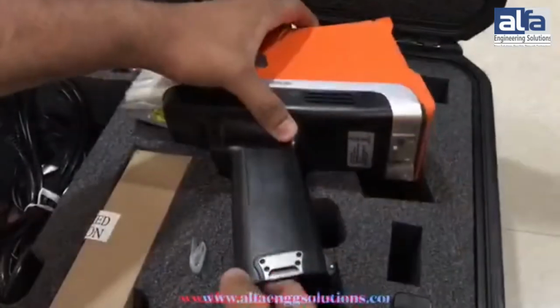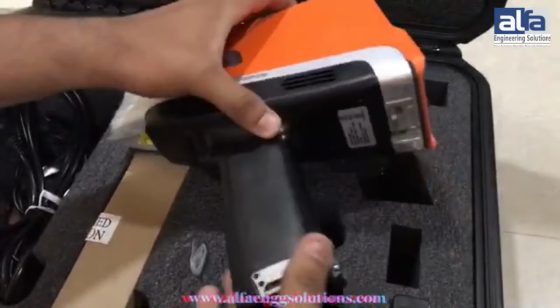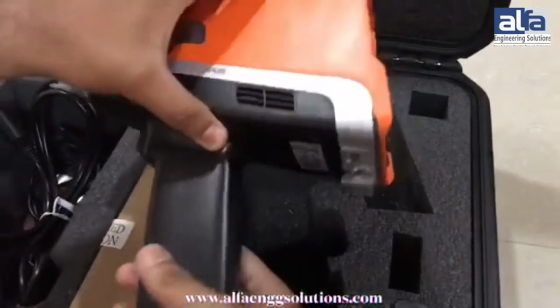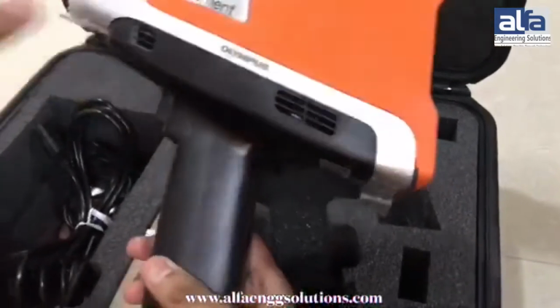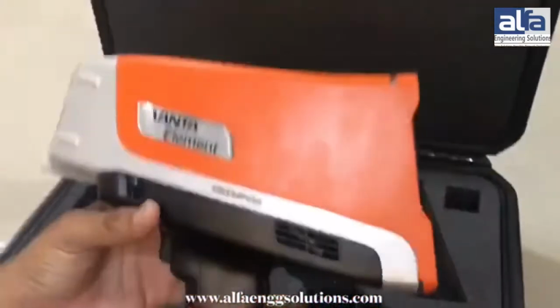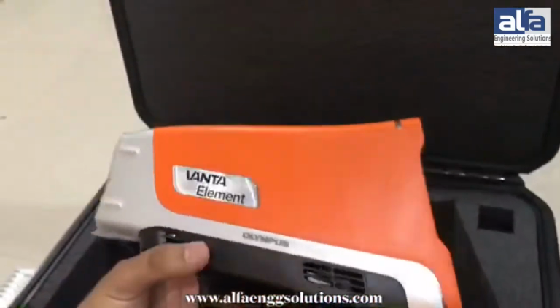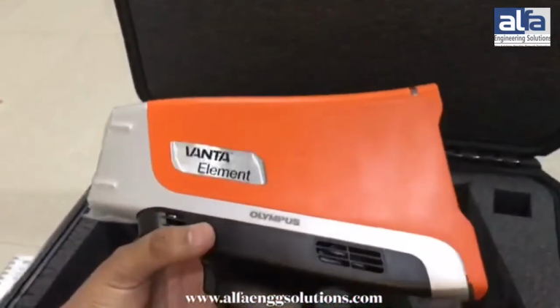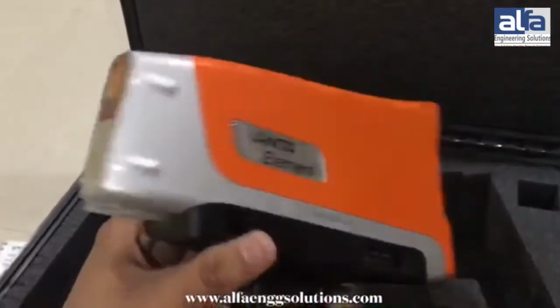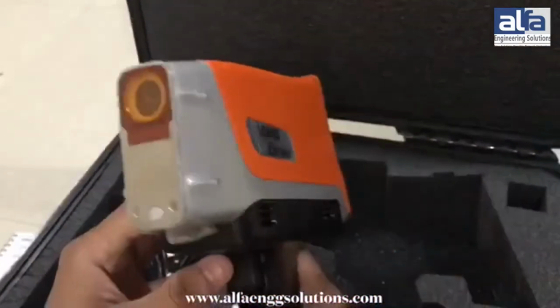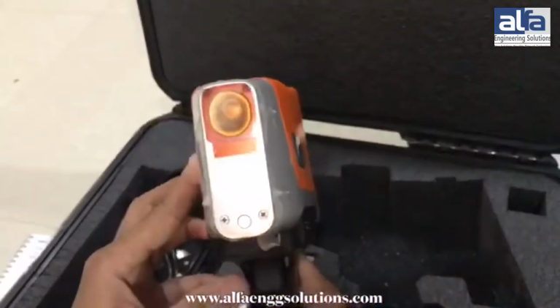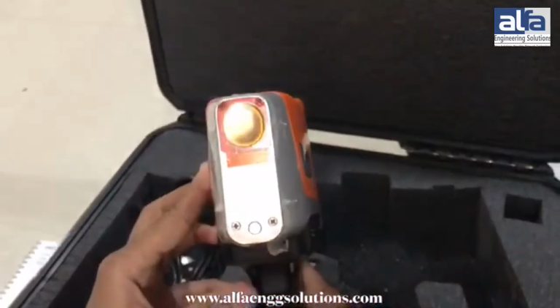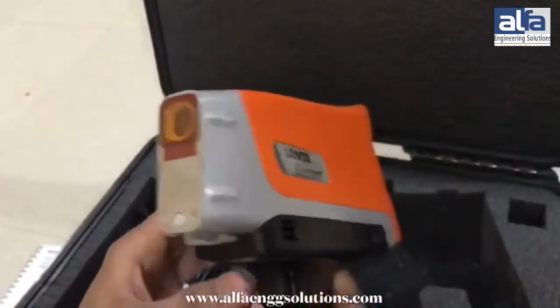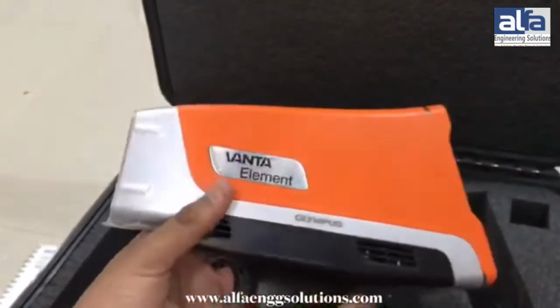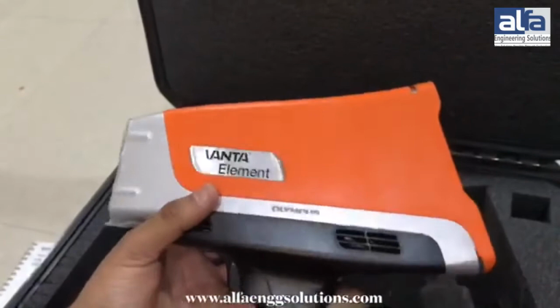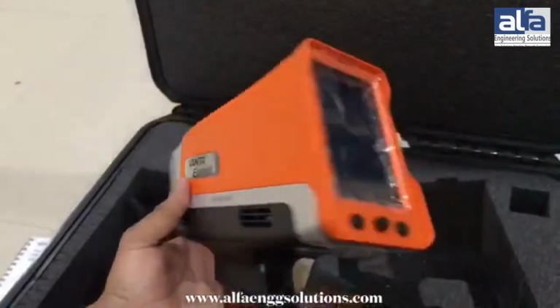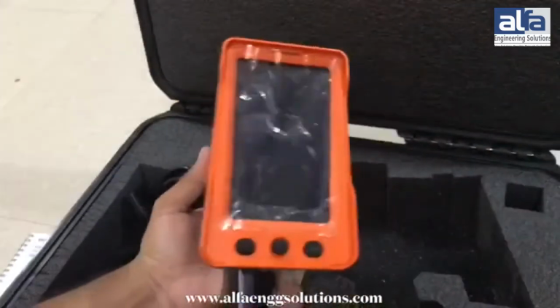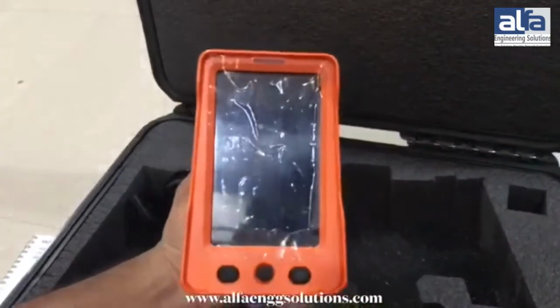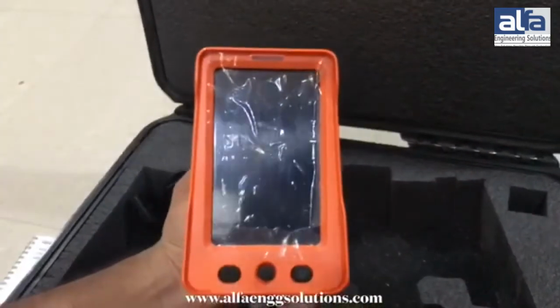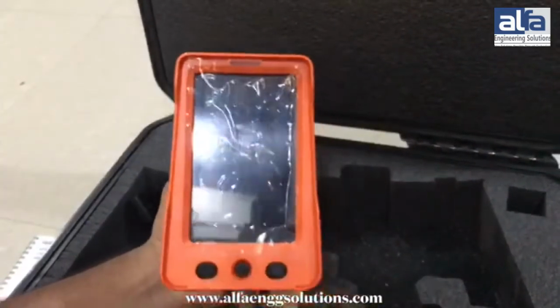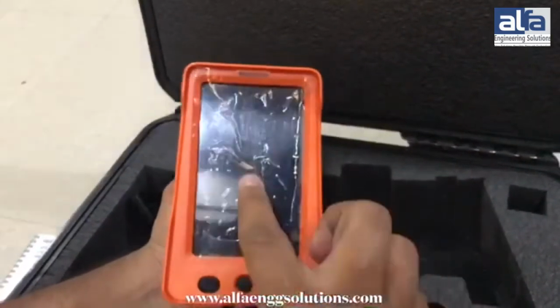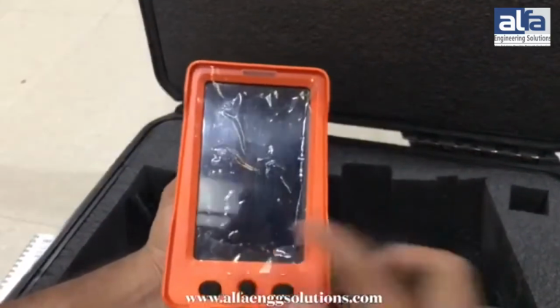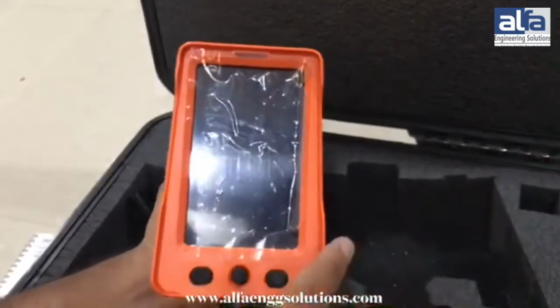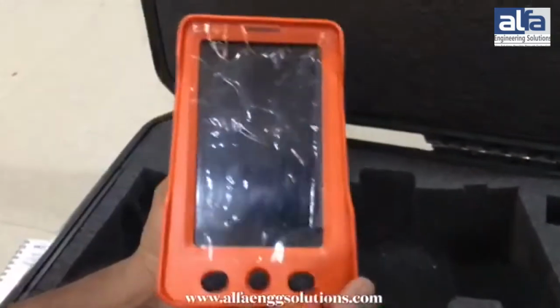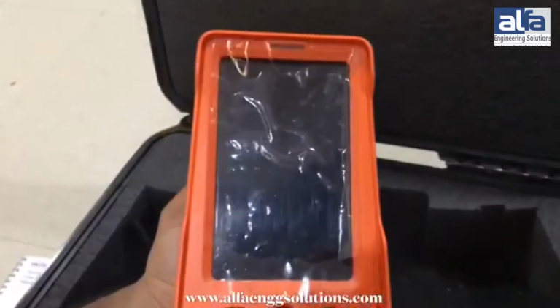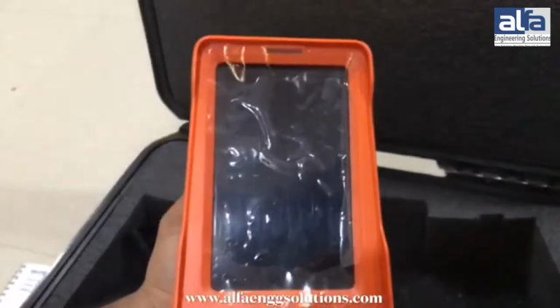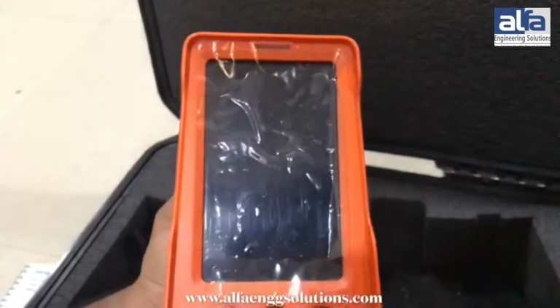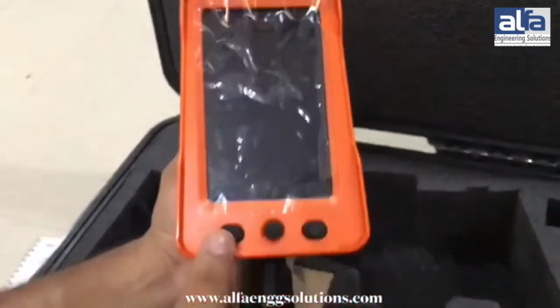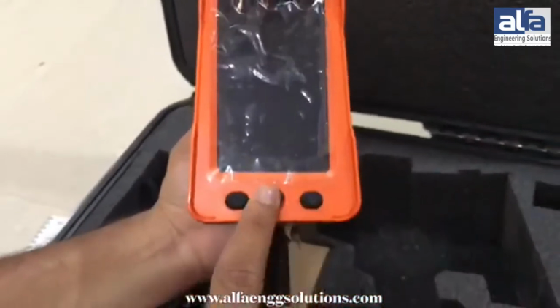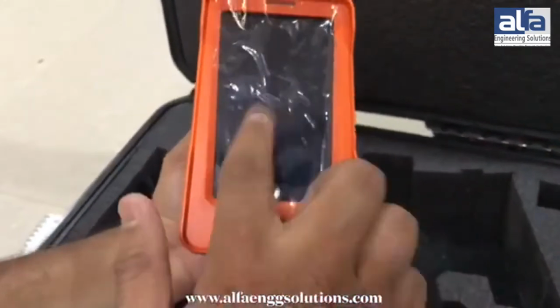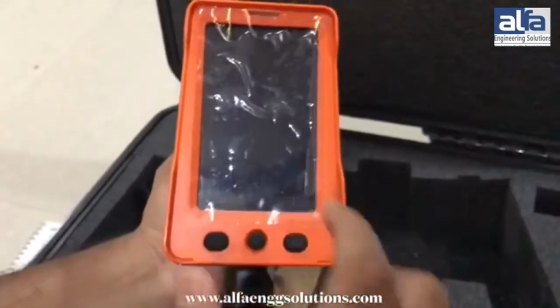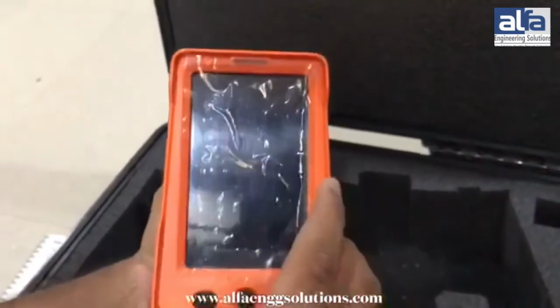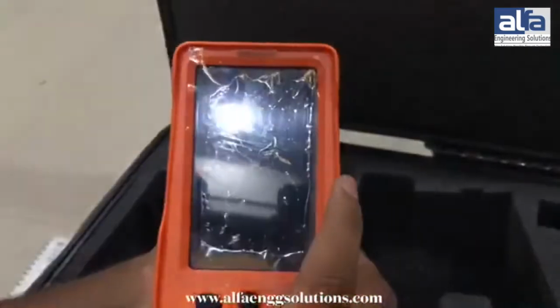This is the XRF analyzer. This is the screen in which all the data will be shown, and these are the control buttons to control the screen.